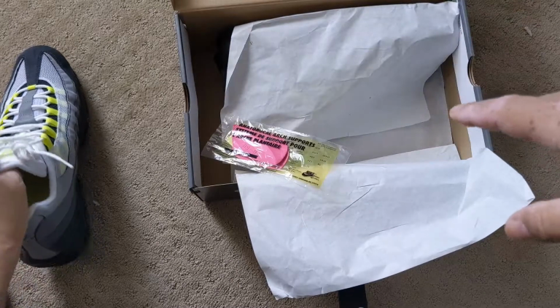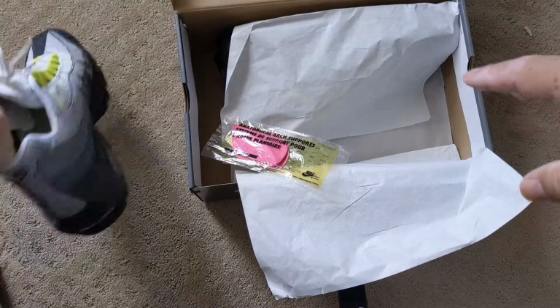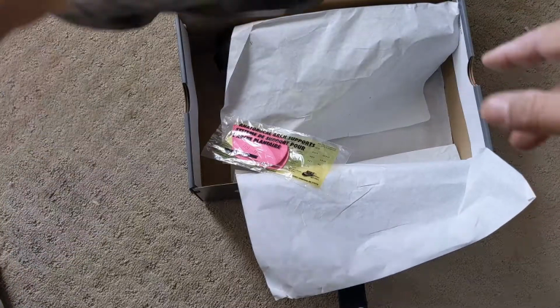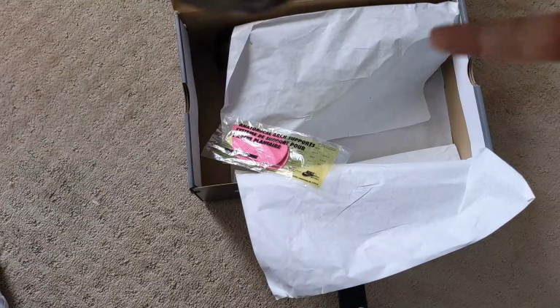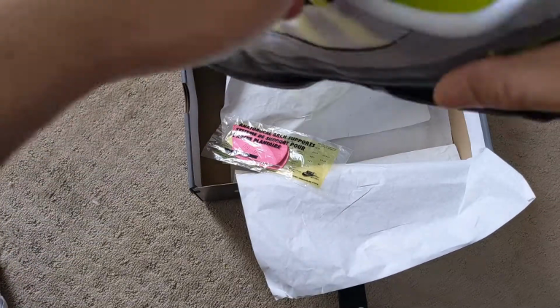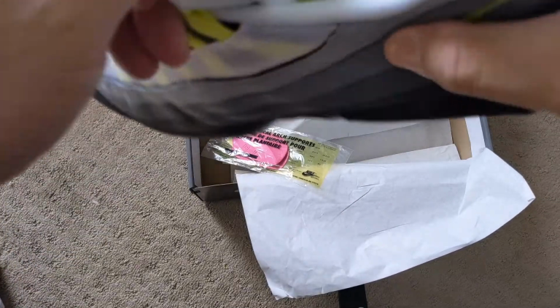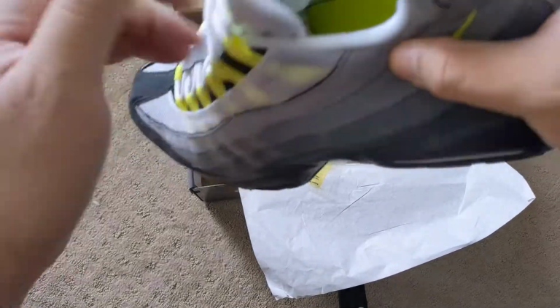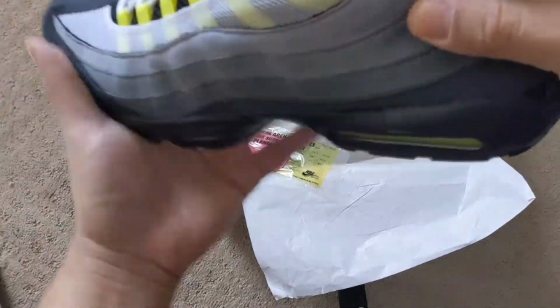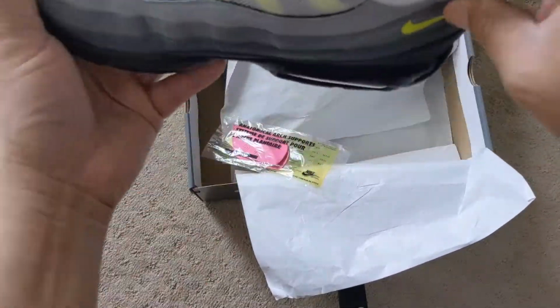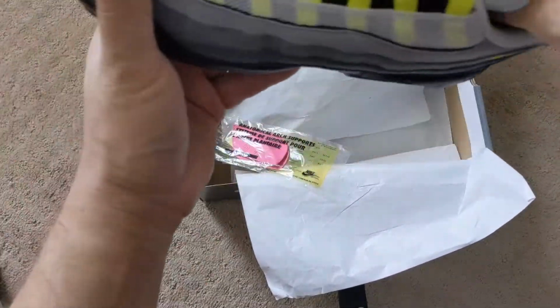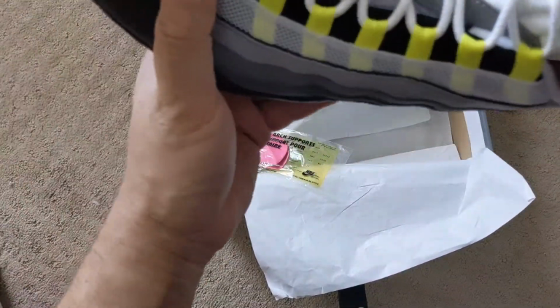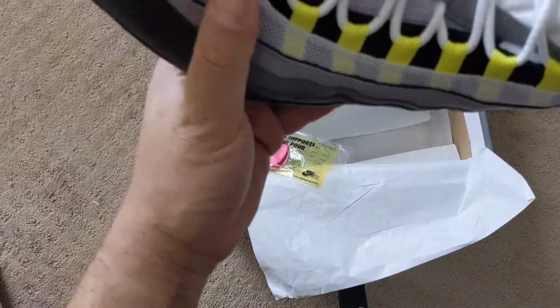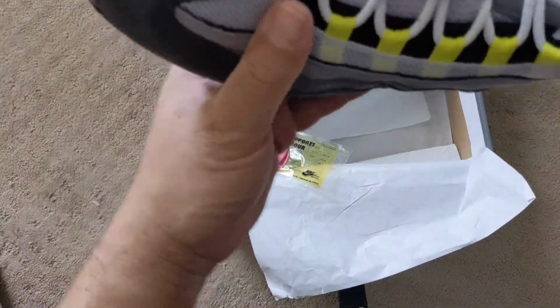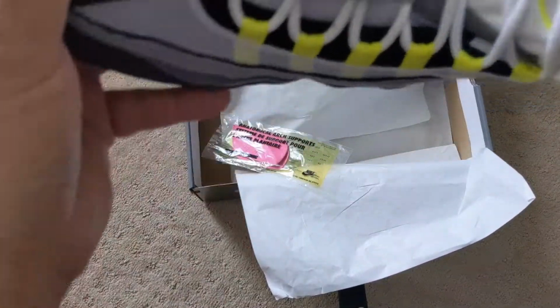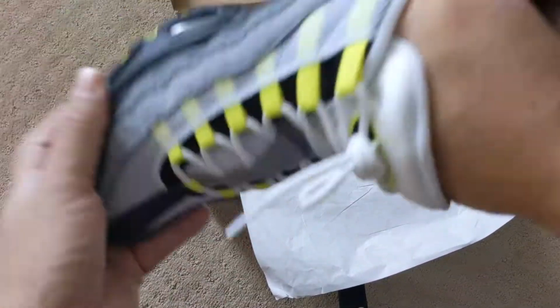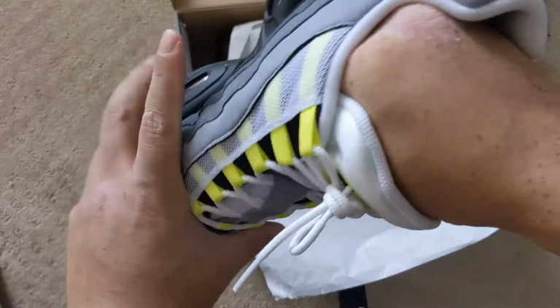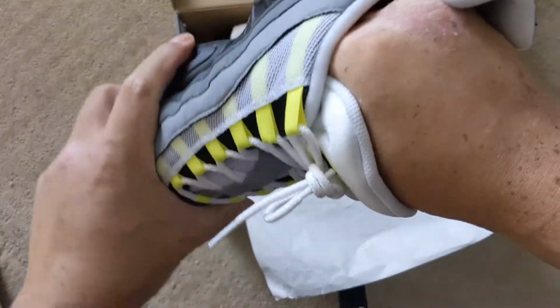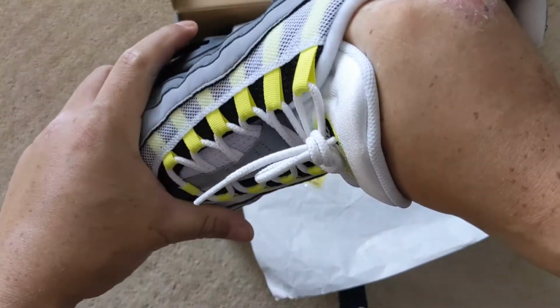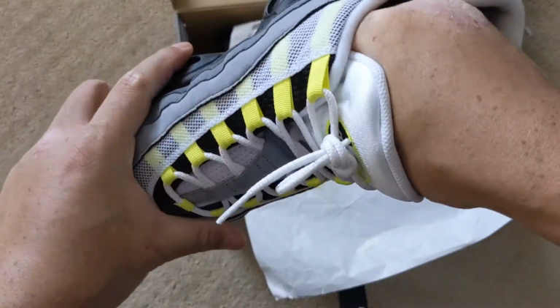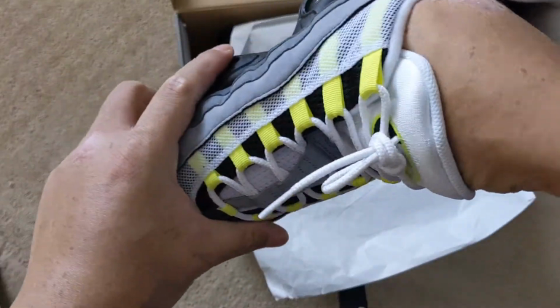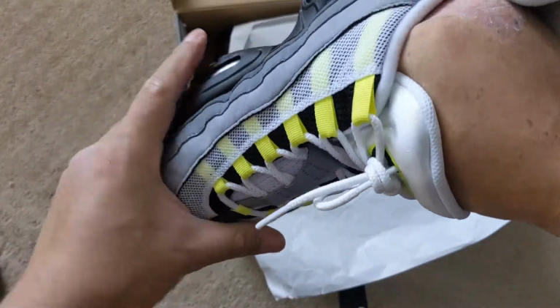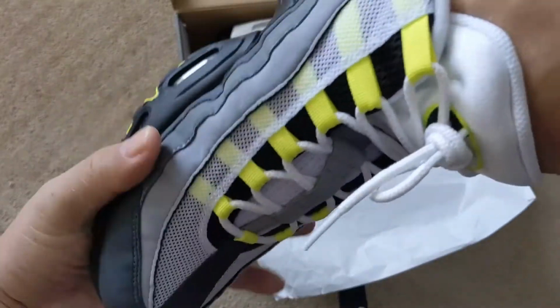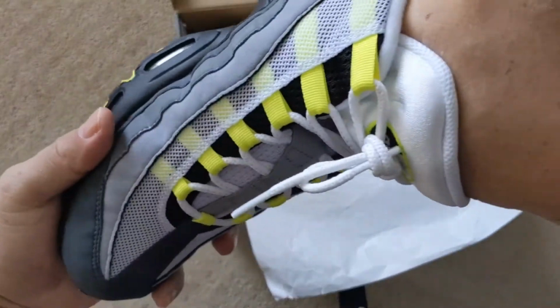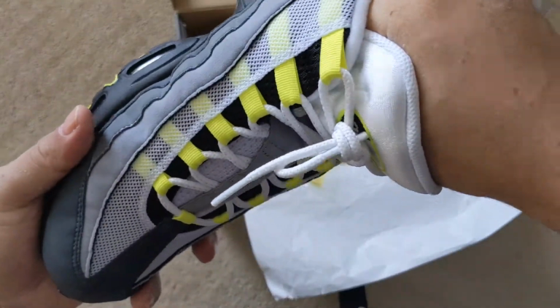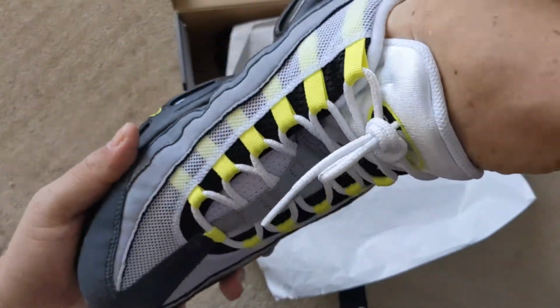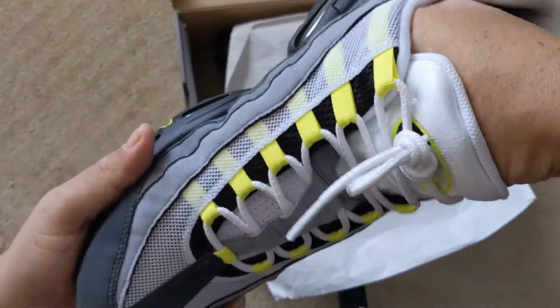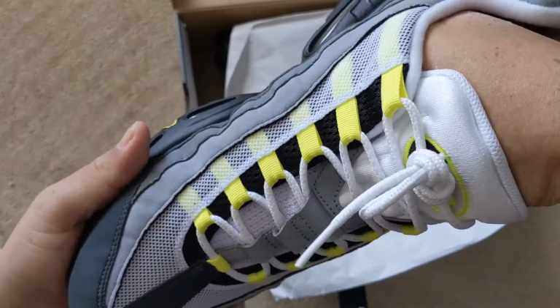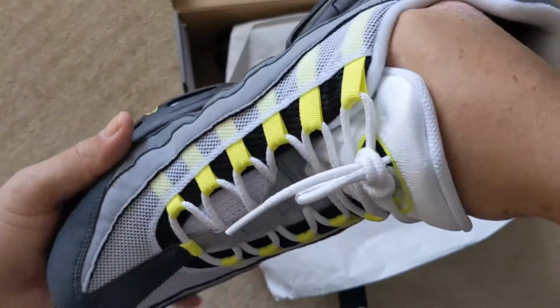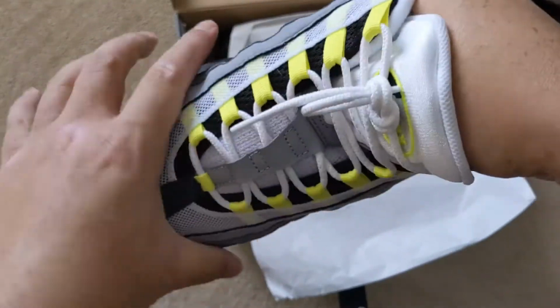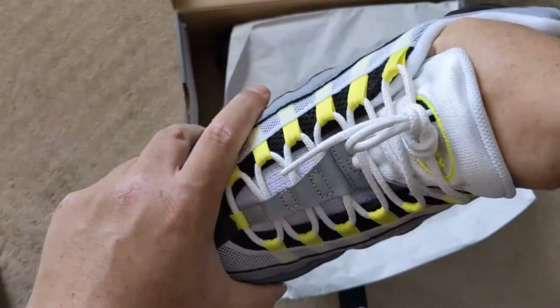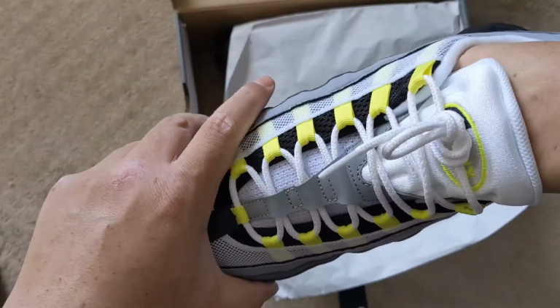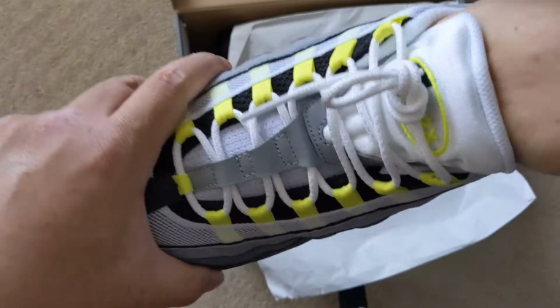Anyway, I did try these on real quick but I tied them back up and put the paper back in them because I'm selling them. They actually sold already — I need to ship them off.